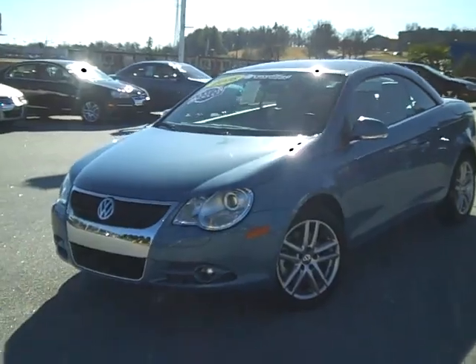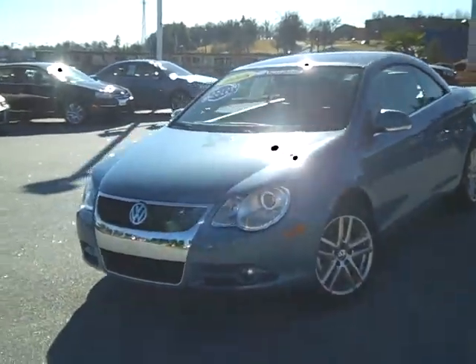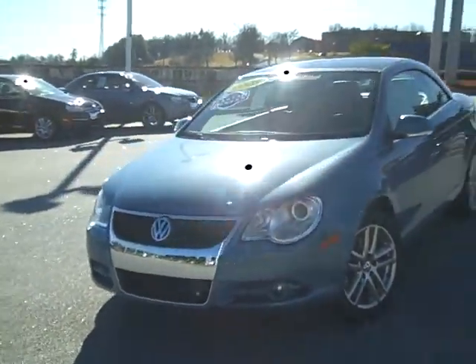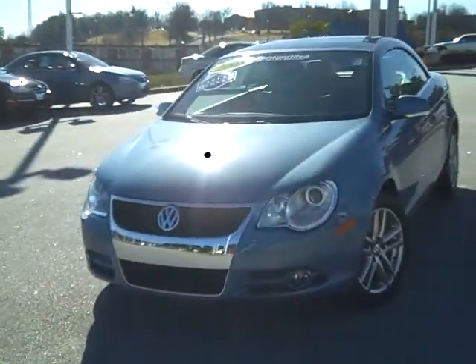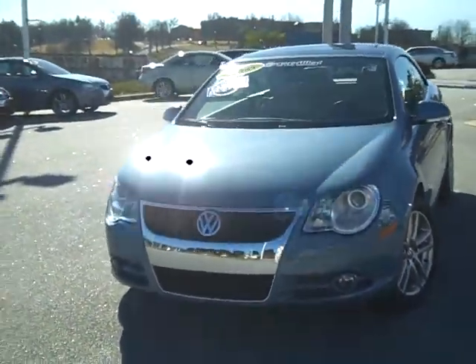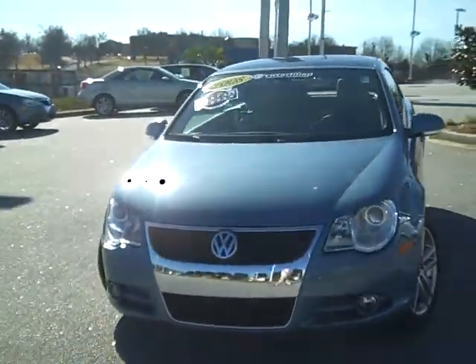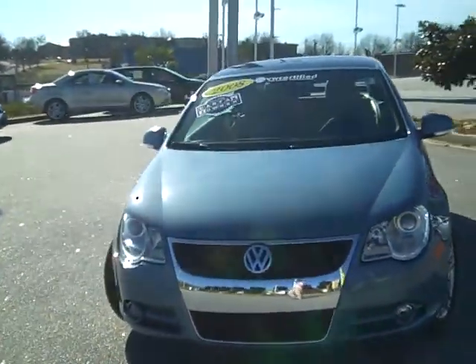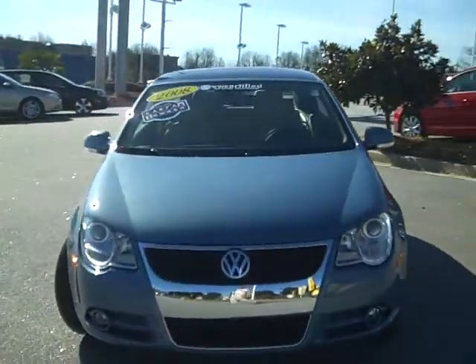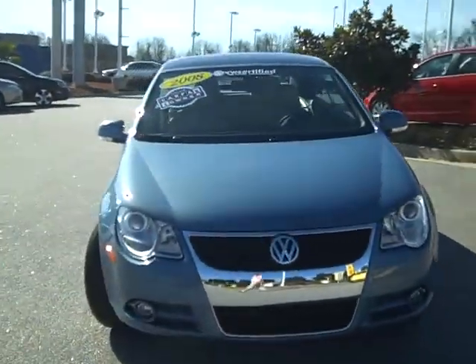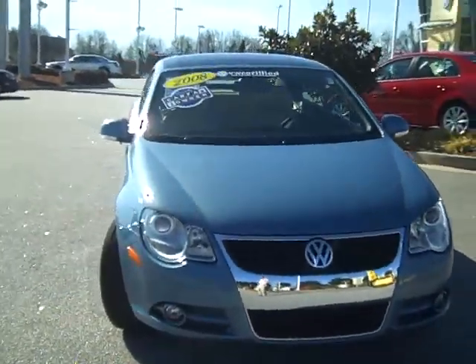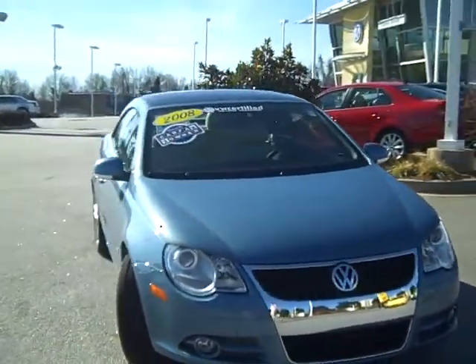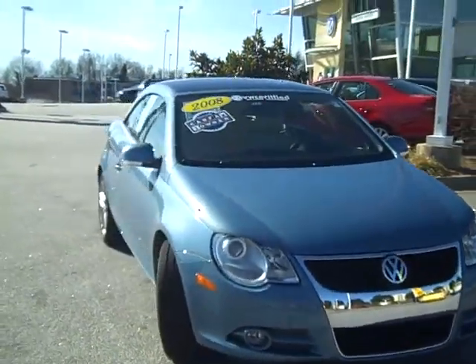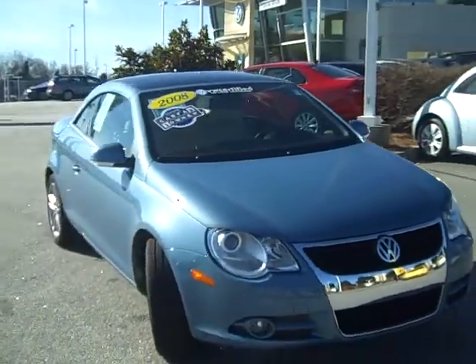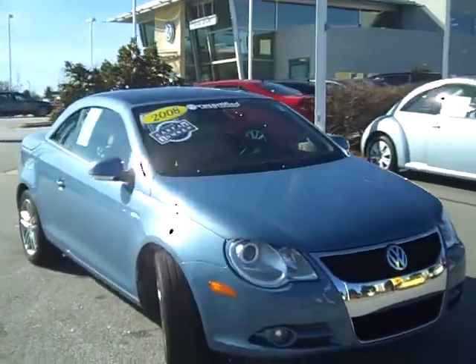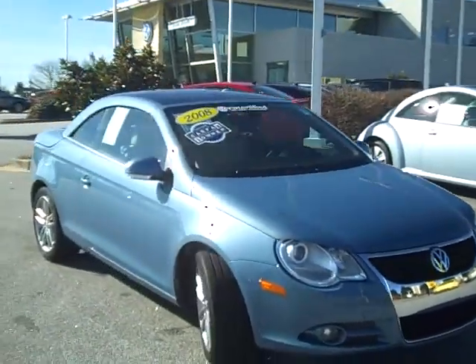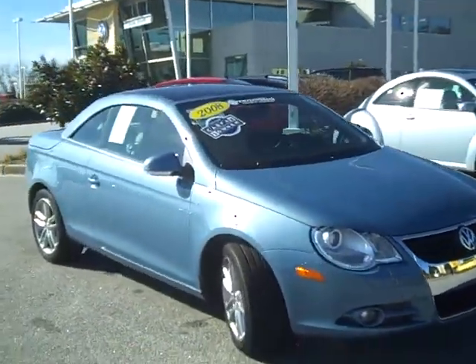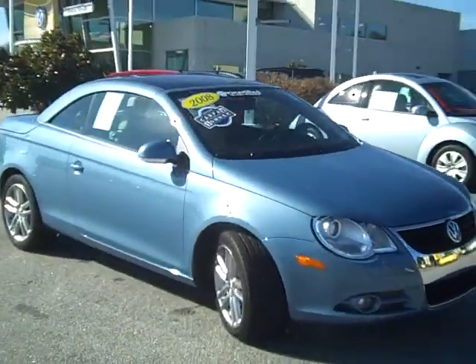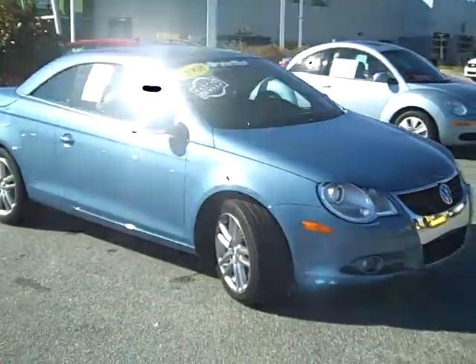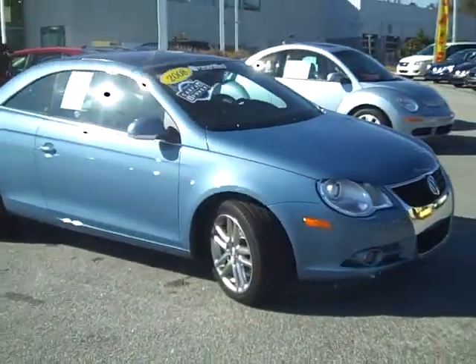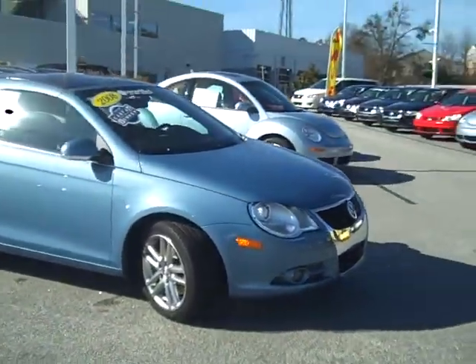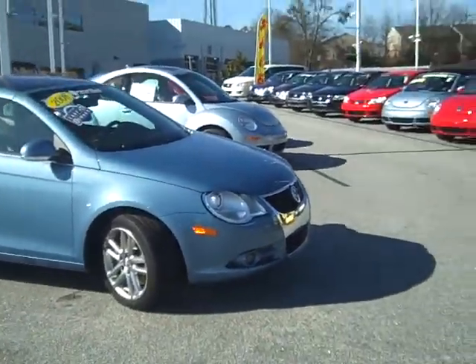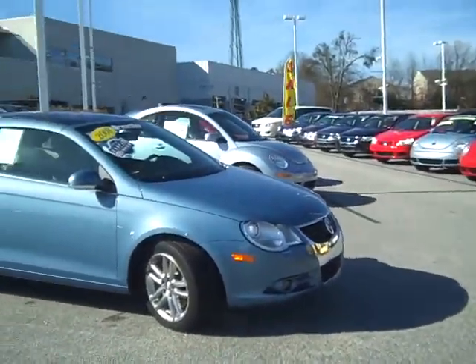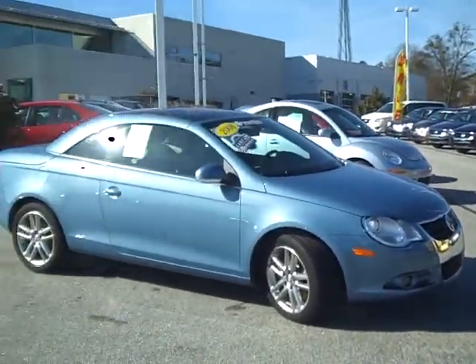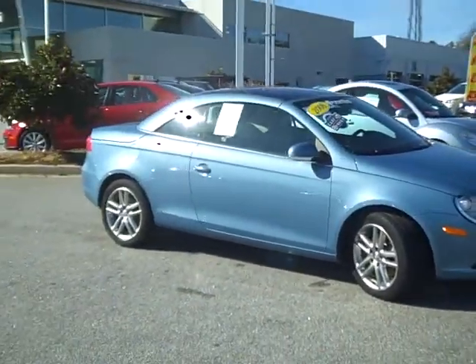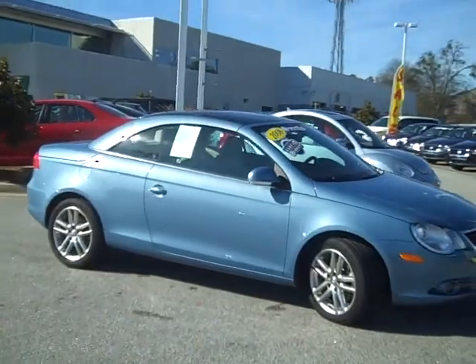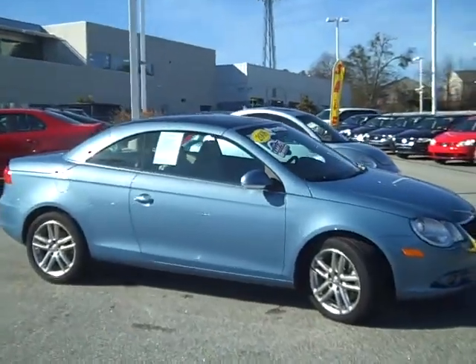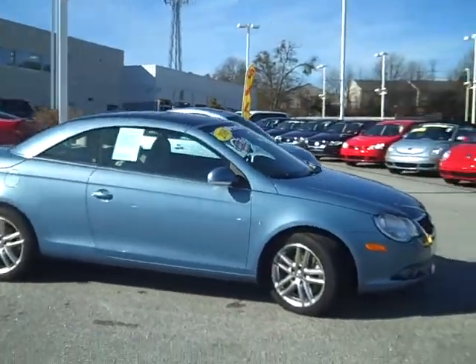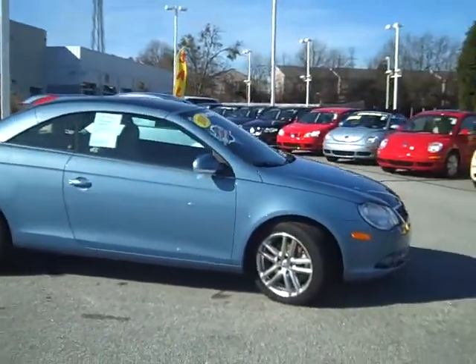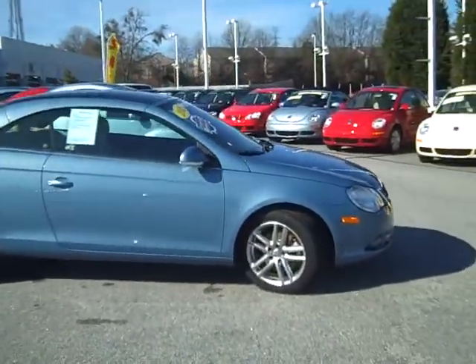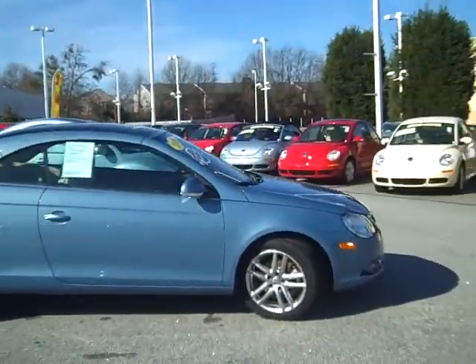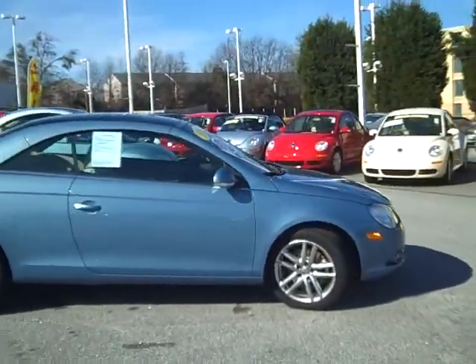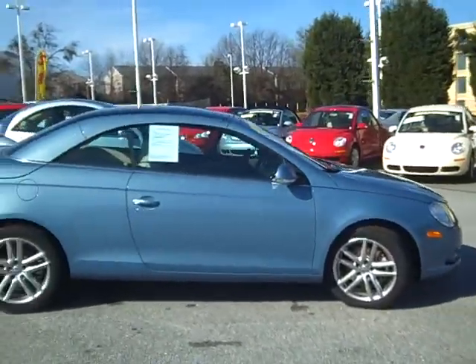The Volkswagen EOS is so much car for the money, and I wanted to real quickly in this video demonstrate that to you. So take a look at the car and the beautiful color — there's a lot of attention to detail in this car.